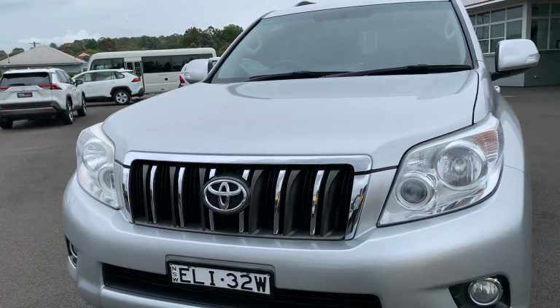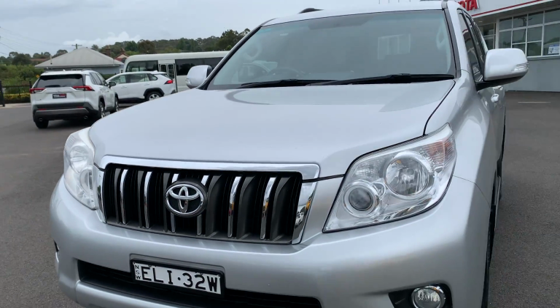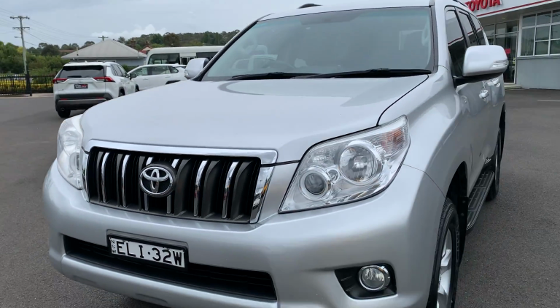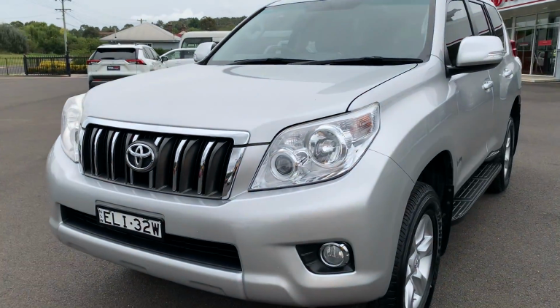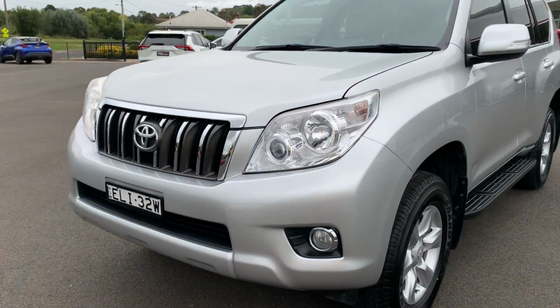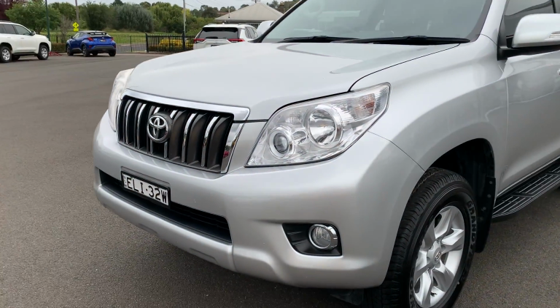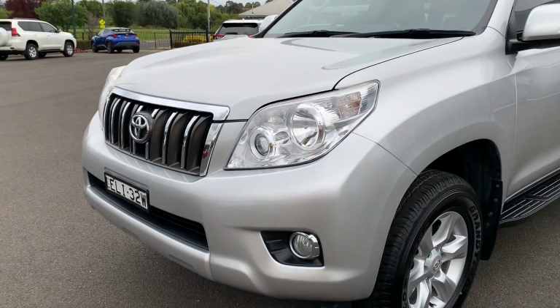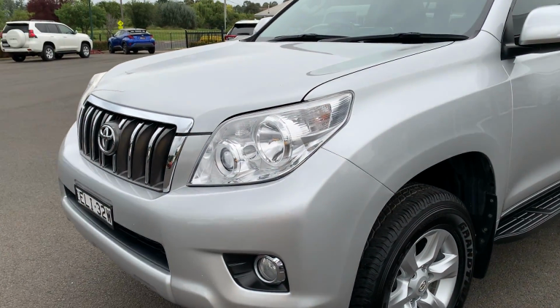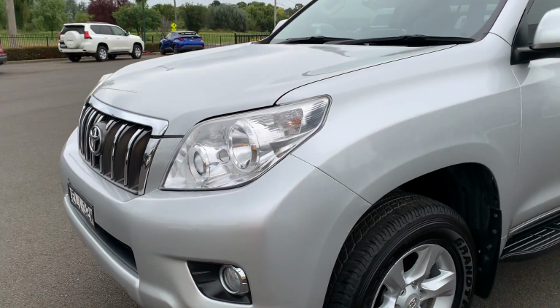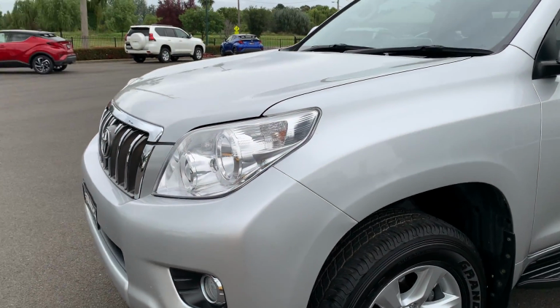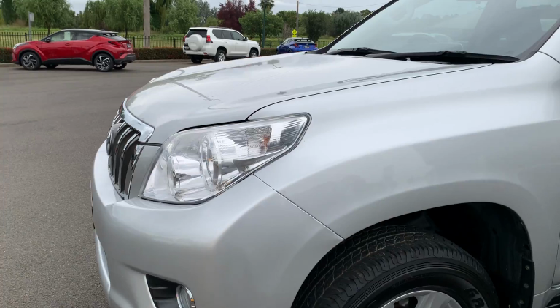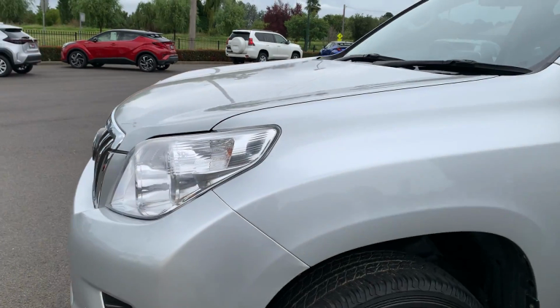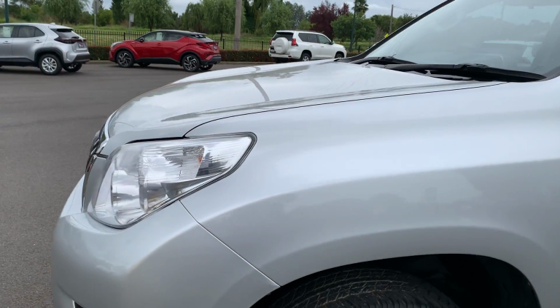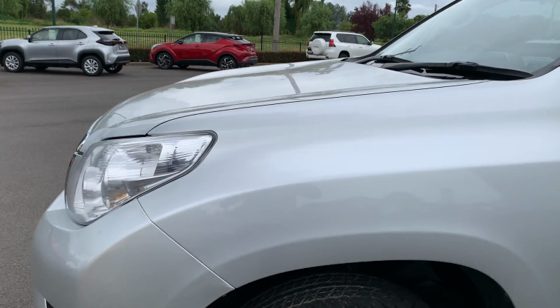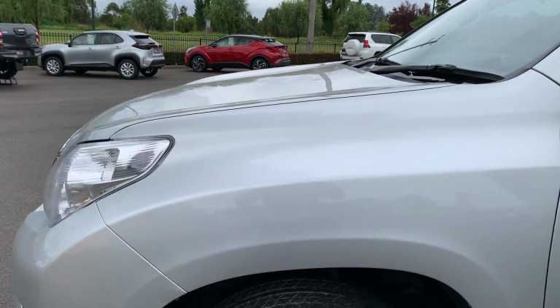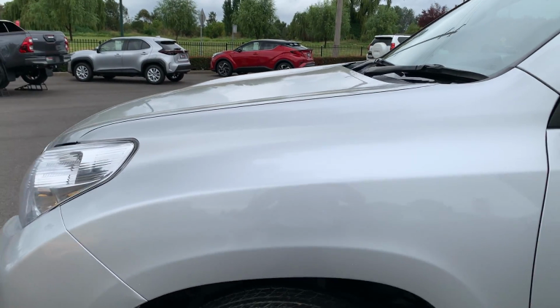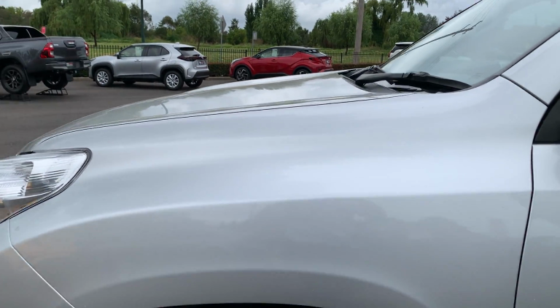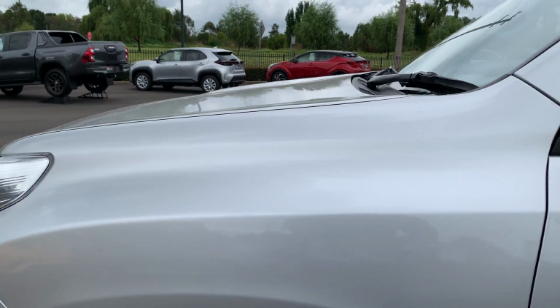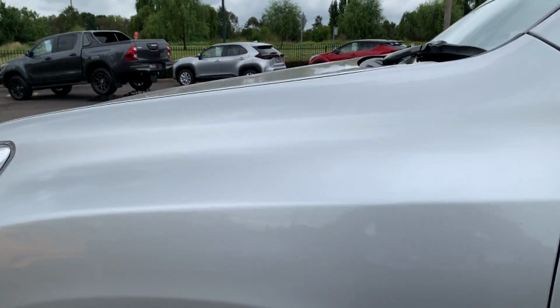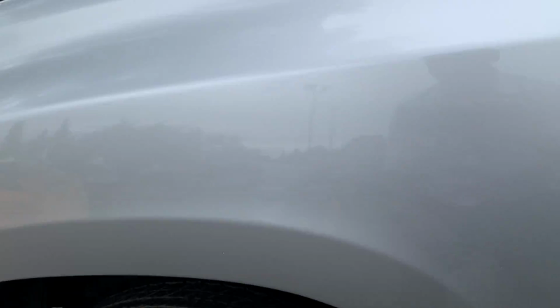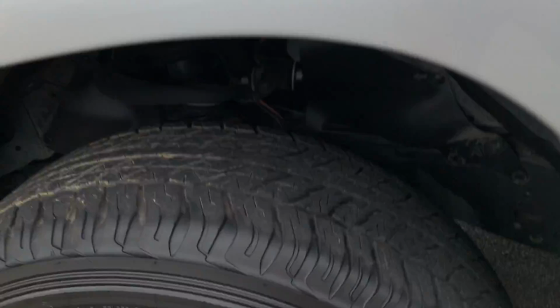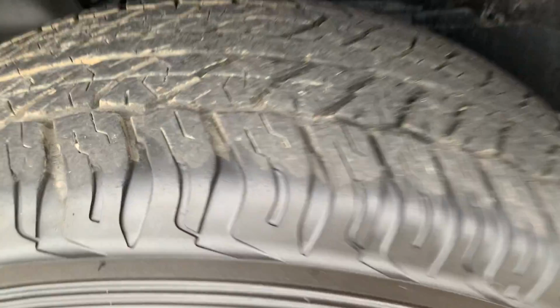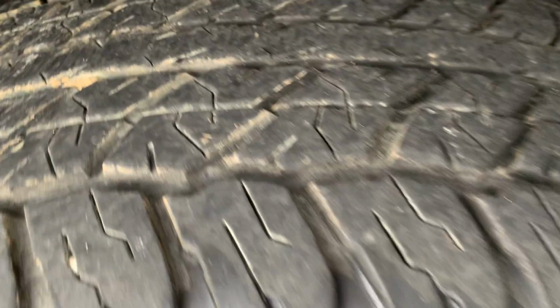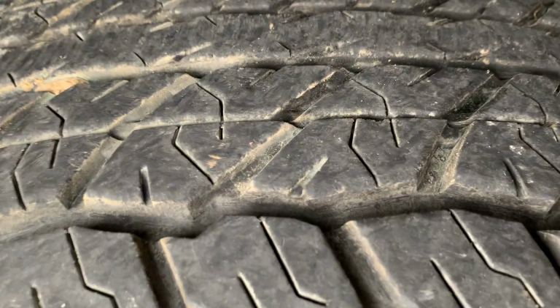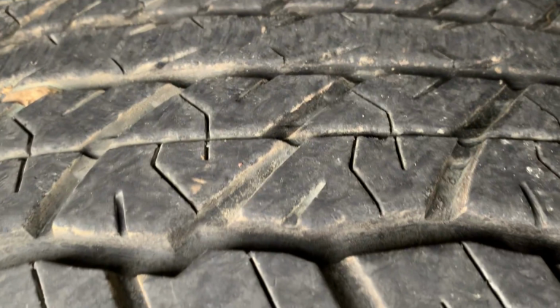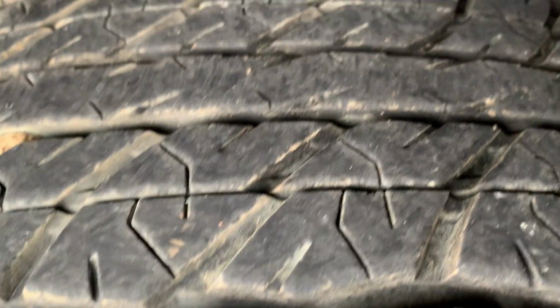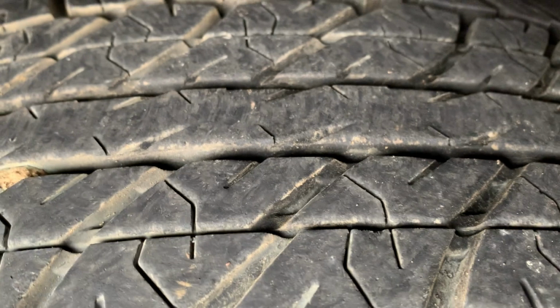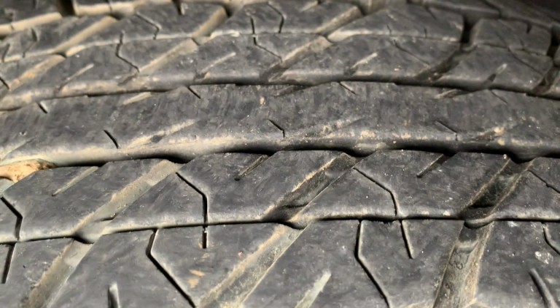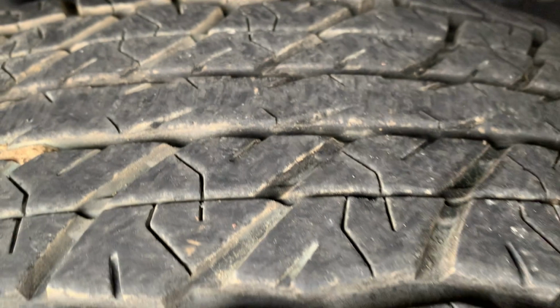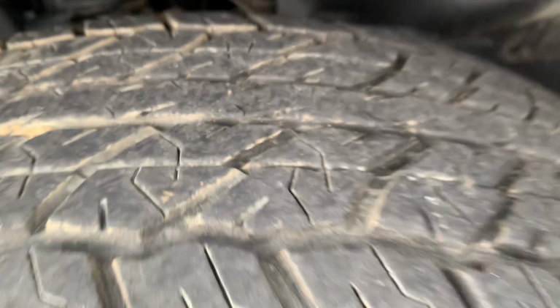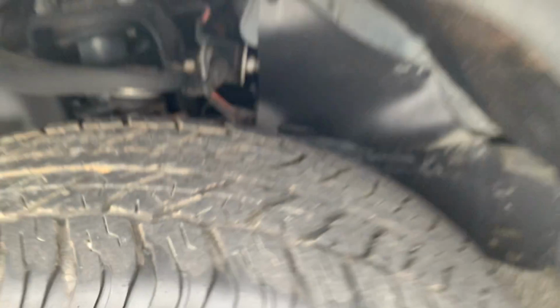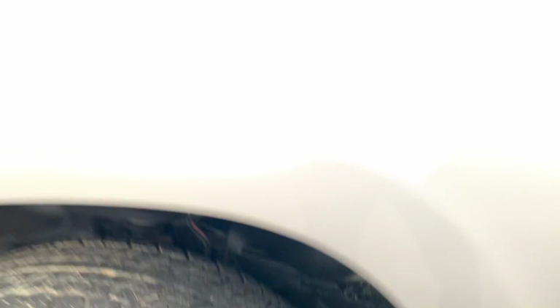Coming around to the left-hand side of the vehicle, this guard is all in excellent condition. The tyres at the front left have plenty of tread on those, so I'll have no problems with that.